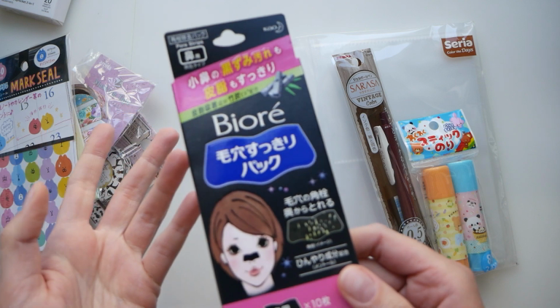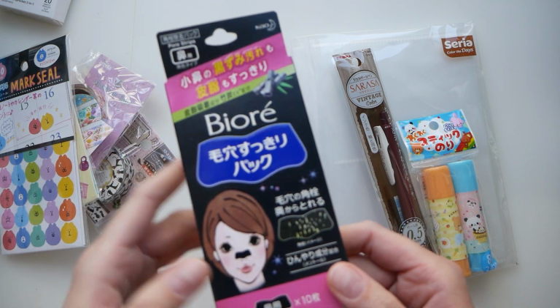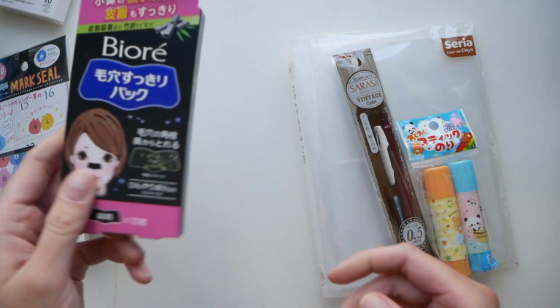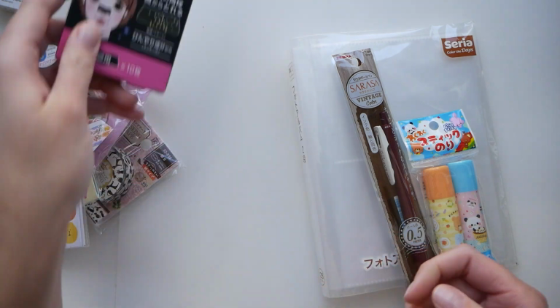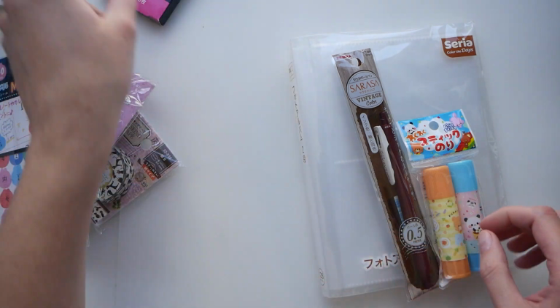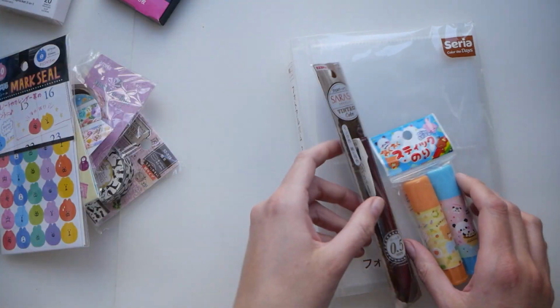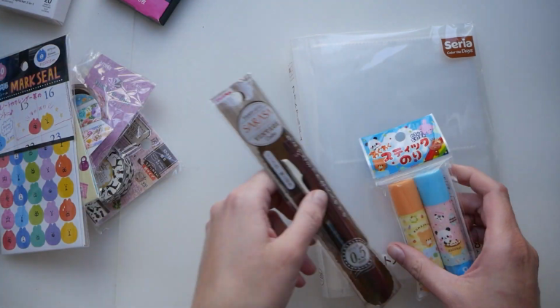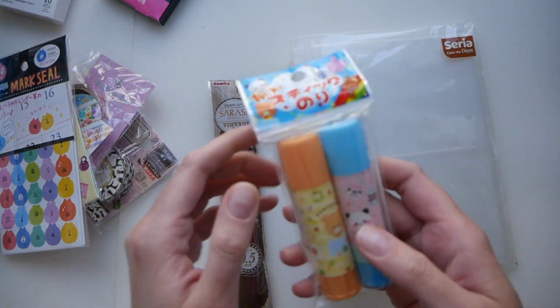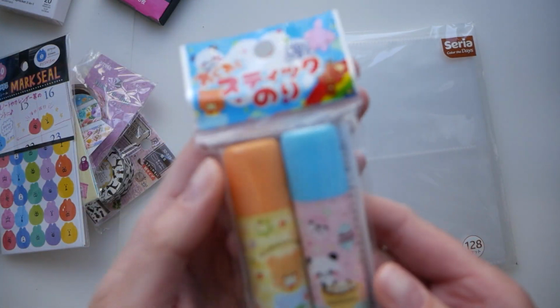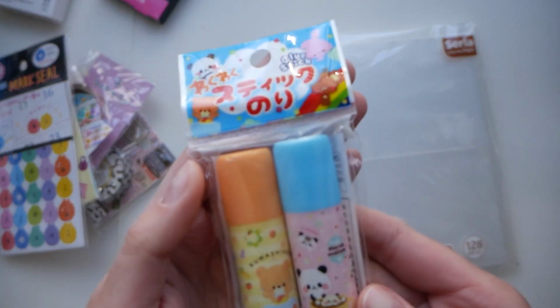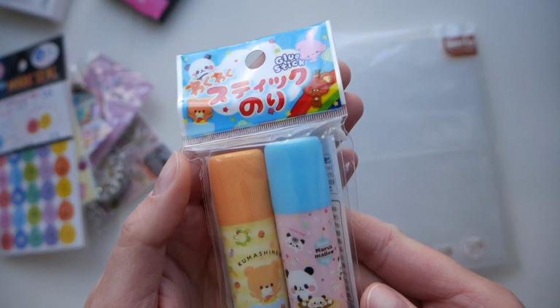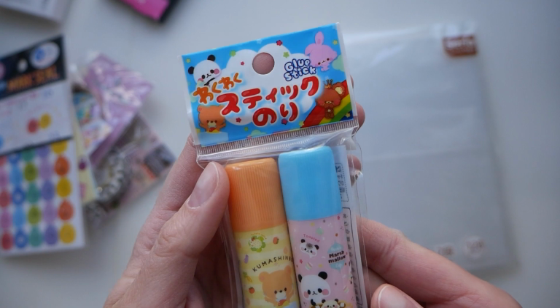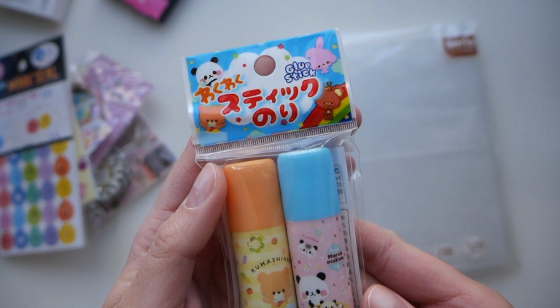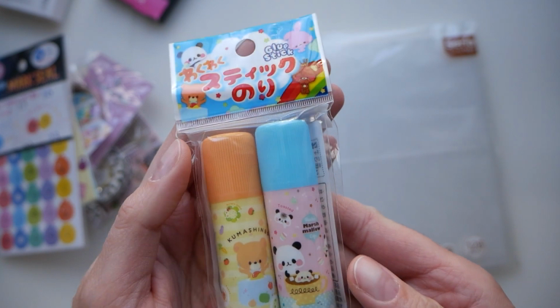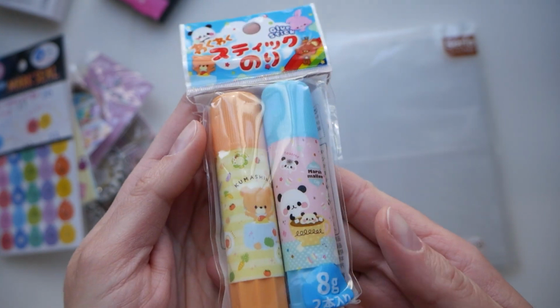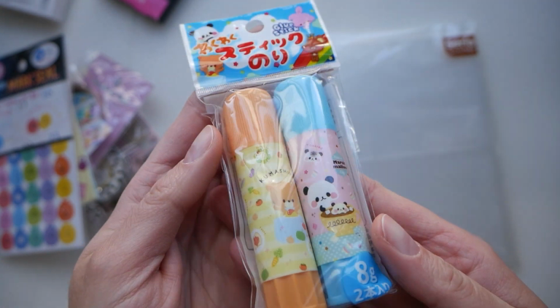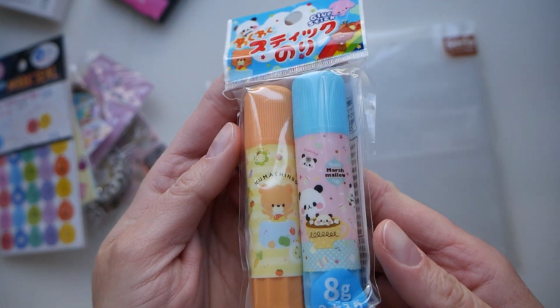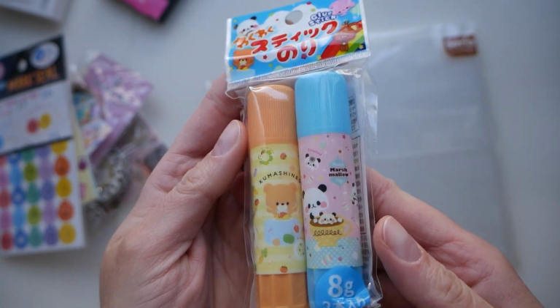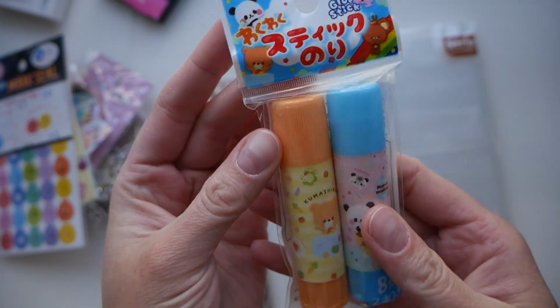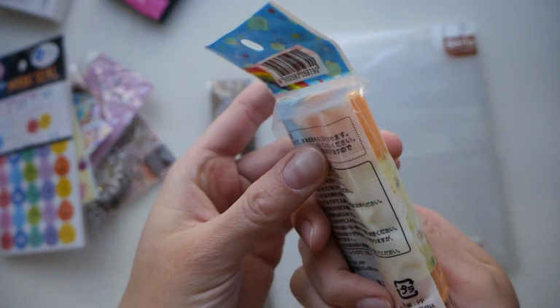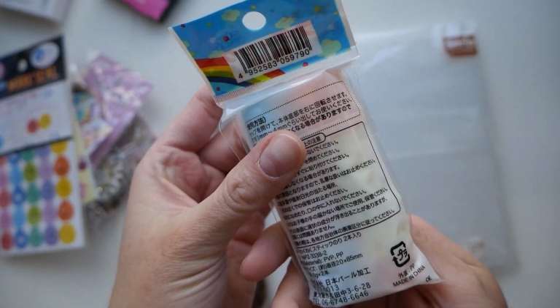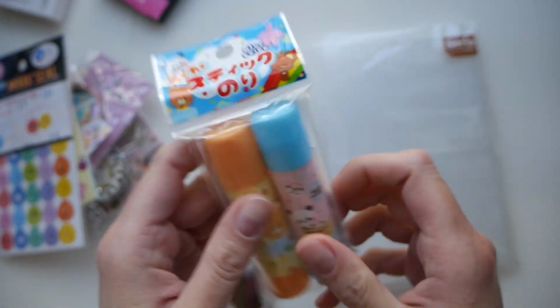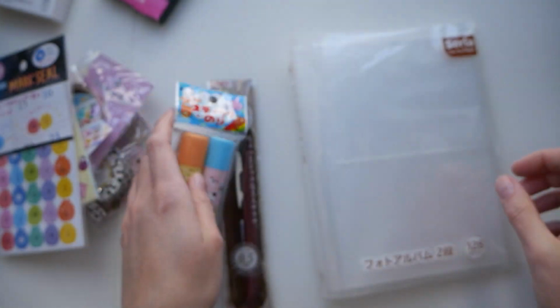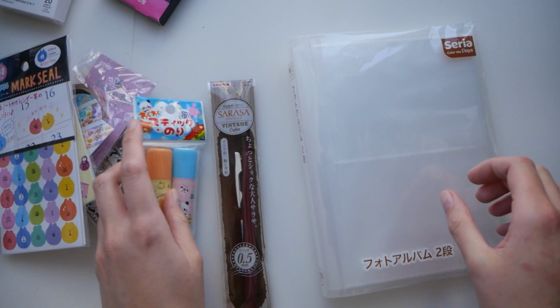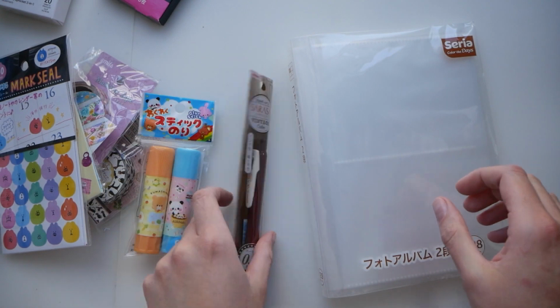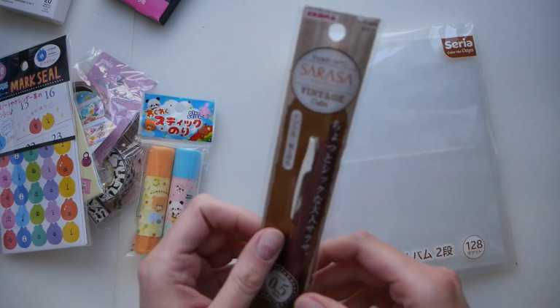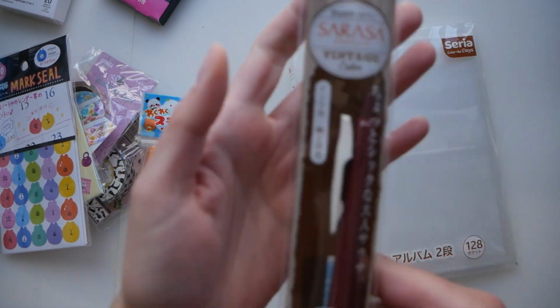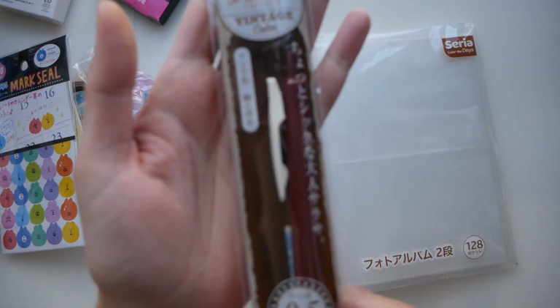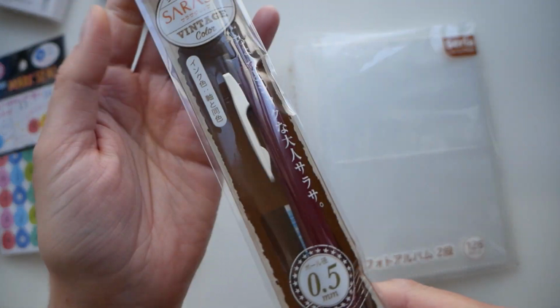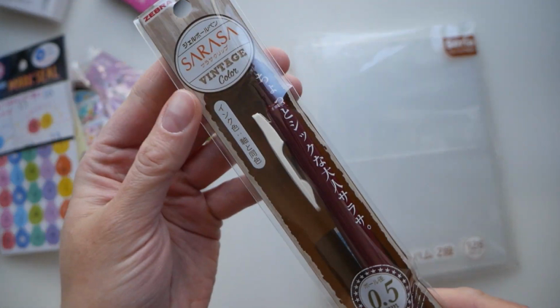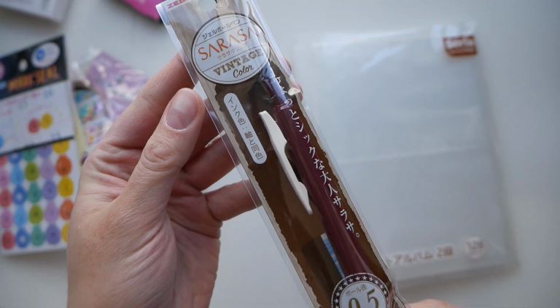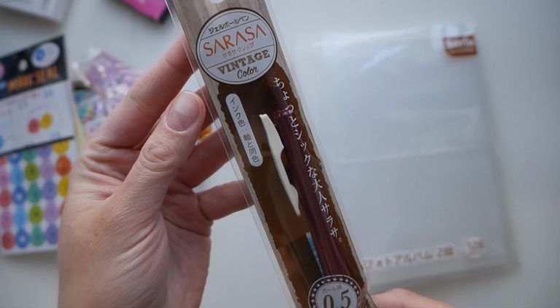They also have beauty products there. And look at this — glue sticks! I've been using a lot of glue. Another thing which they were selling.